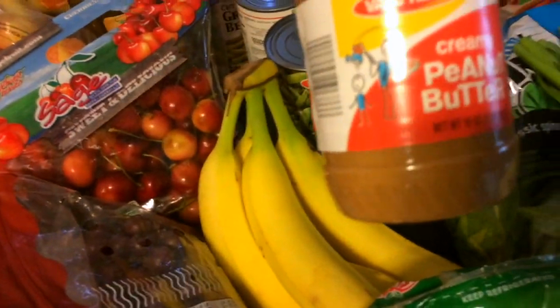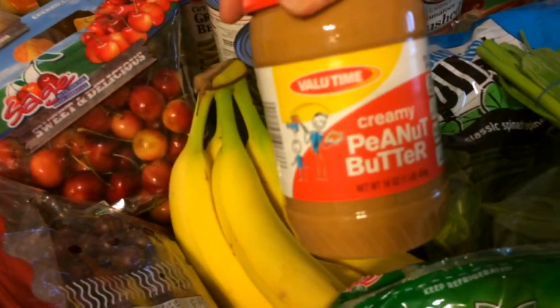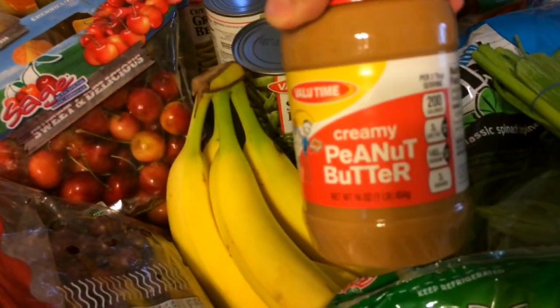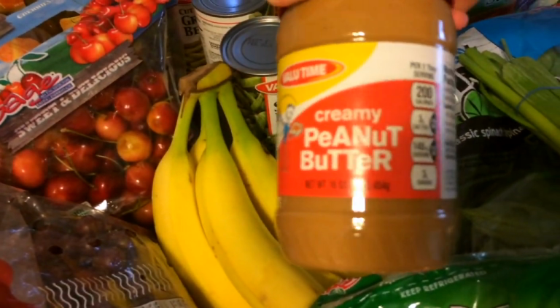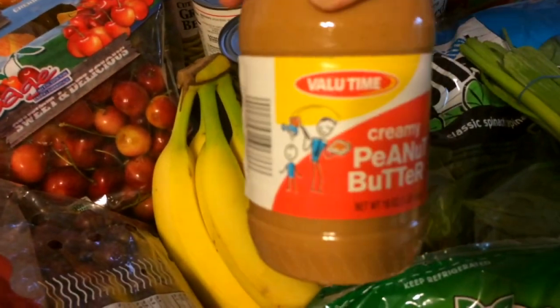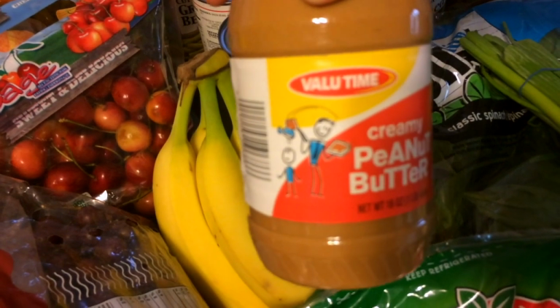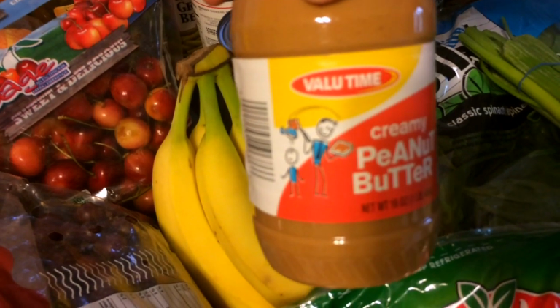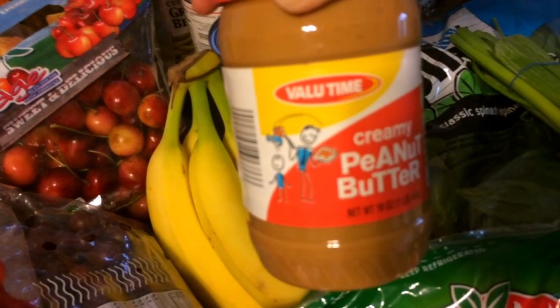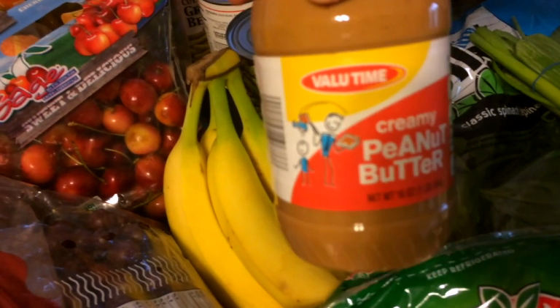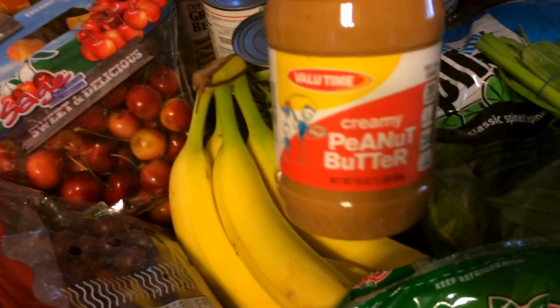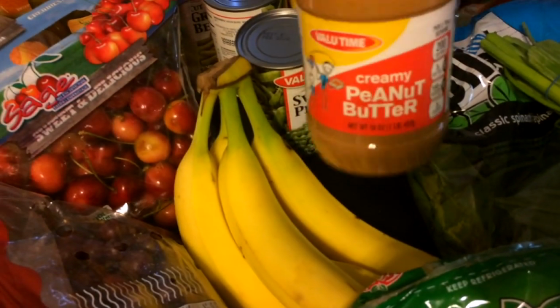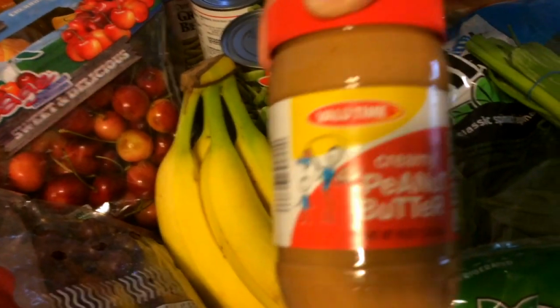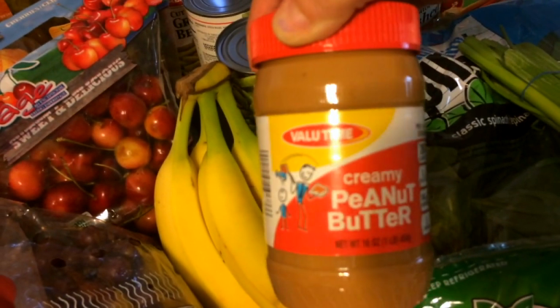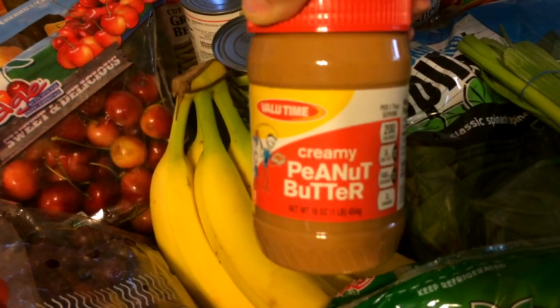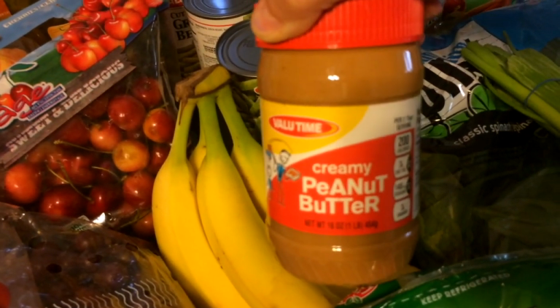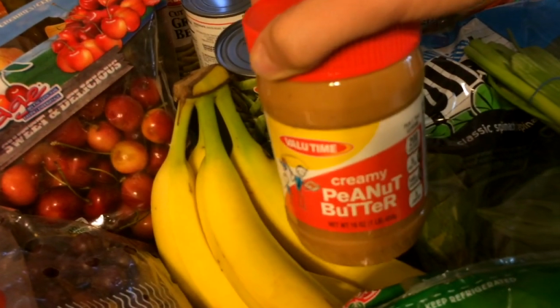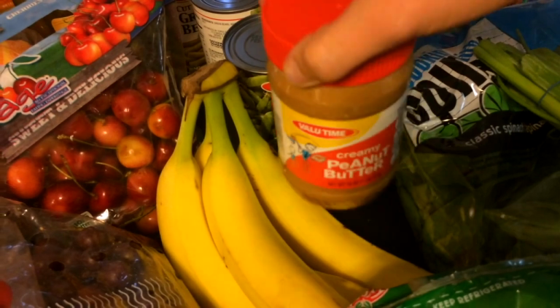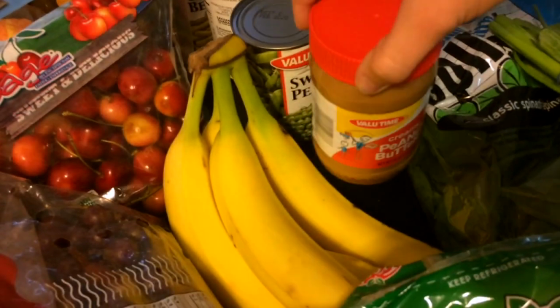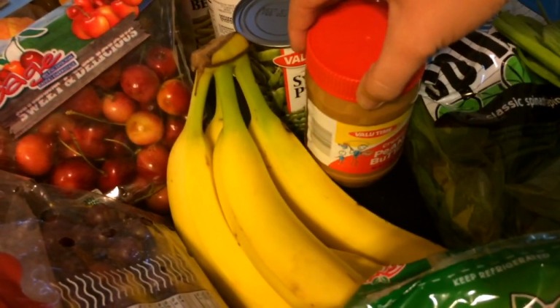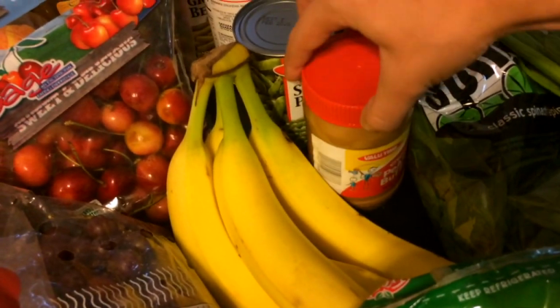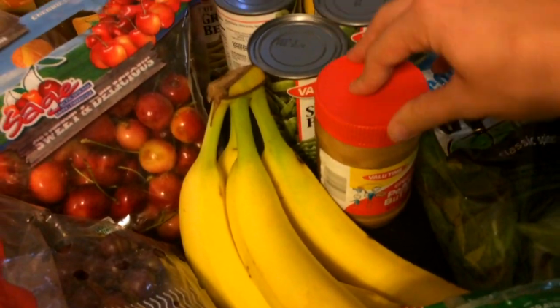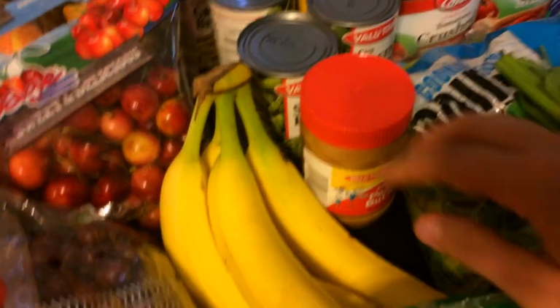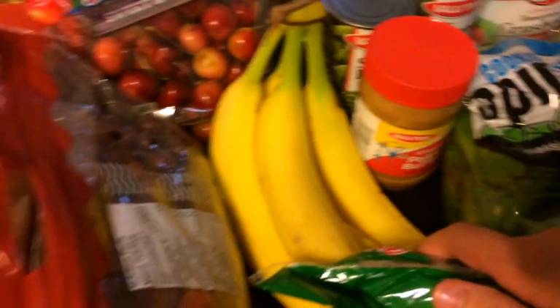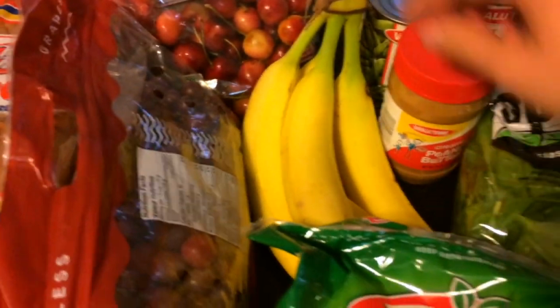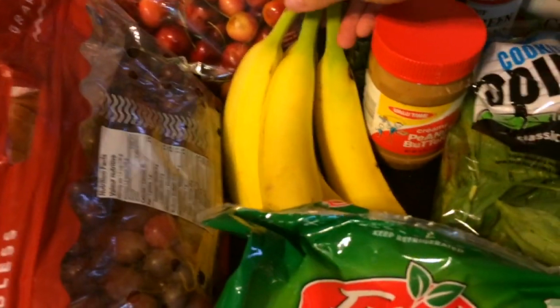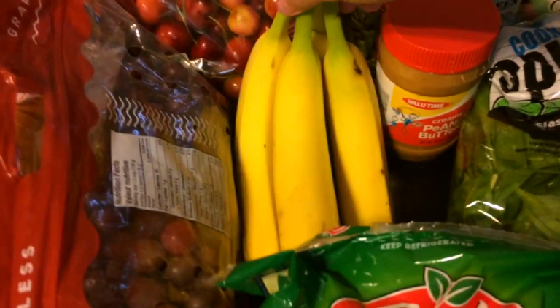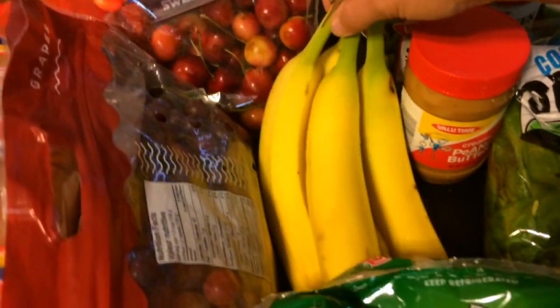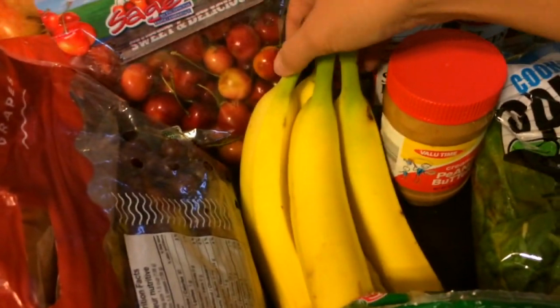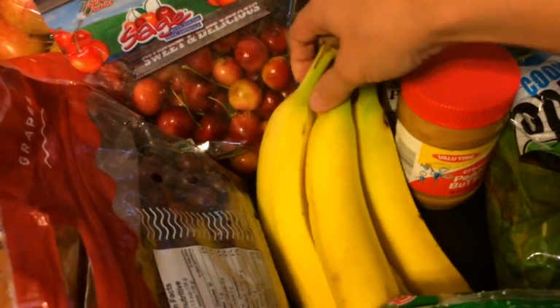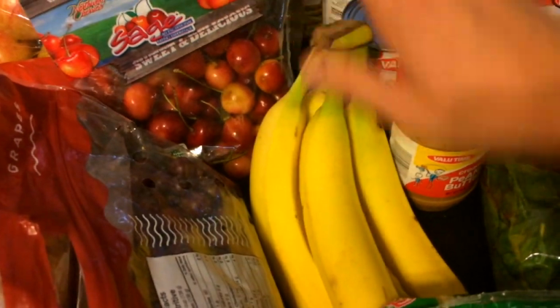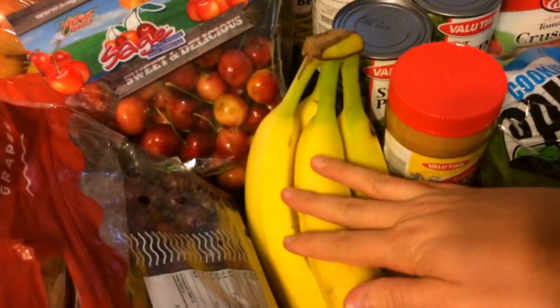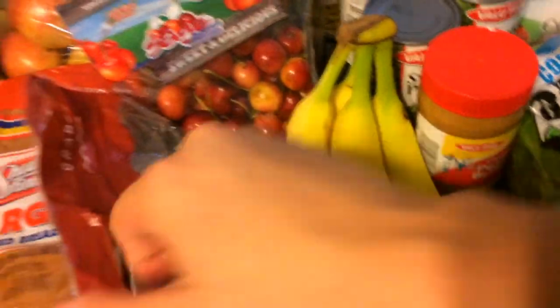Two different kinds of bagged lettuce — you've got to have it — and then green onions. Here's another Value Time product: peanut butter. I almost got the Peter Pan but this was cheaper and I didn't have a coupon for the Peter Pan, so I'll give it a go. And bananas for the baby because he loves them.